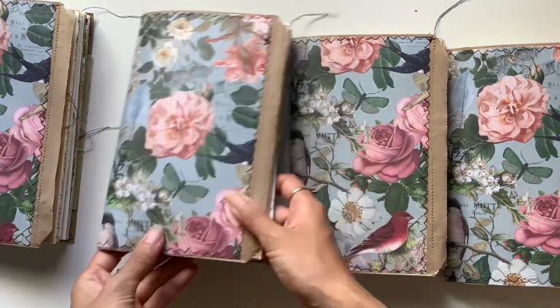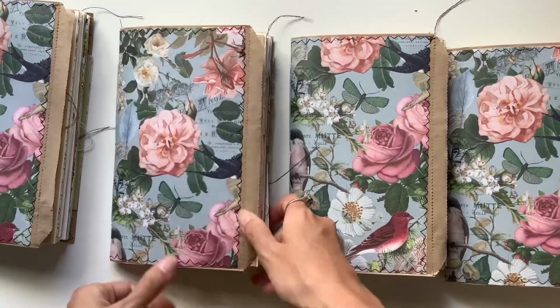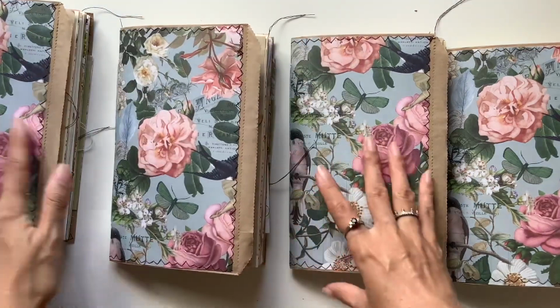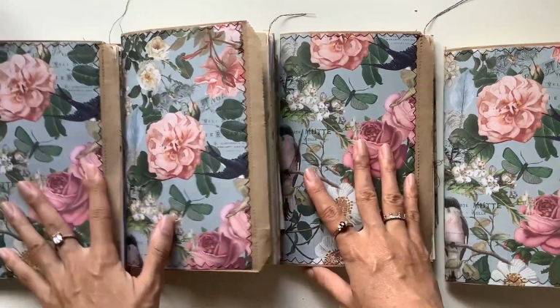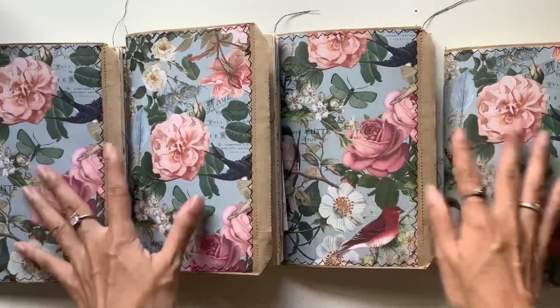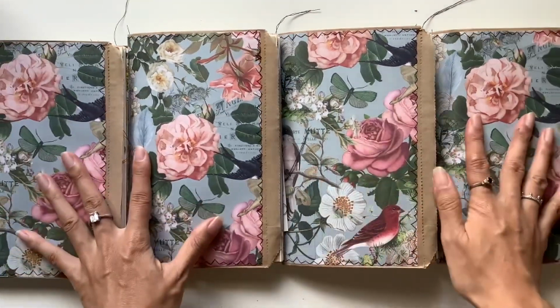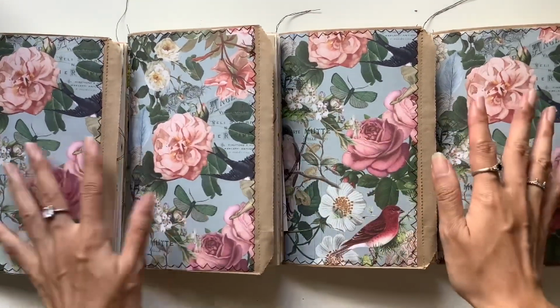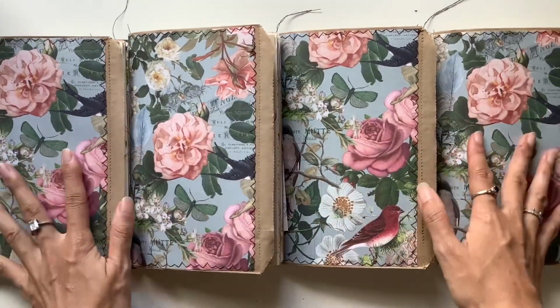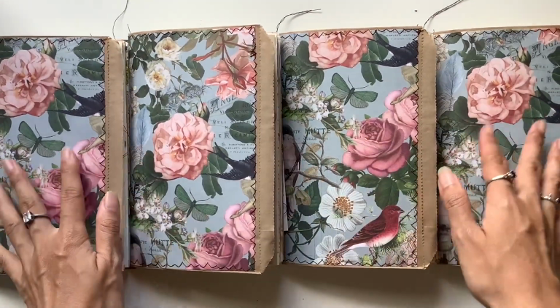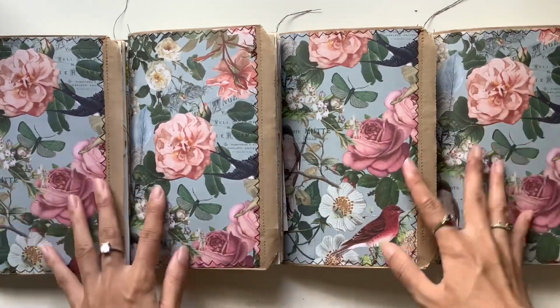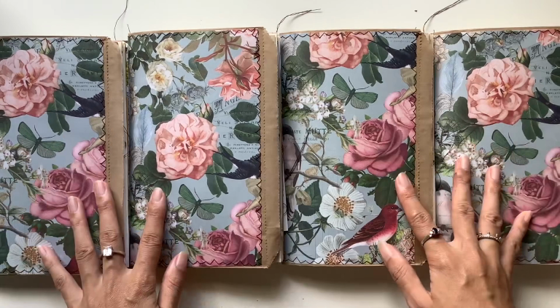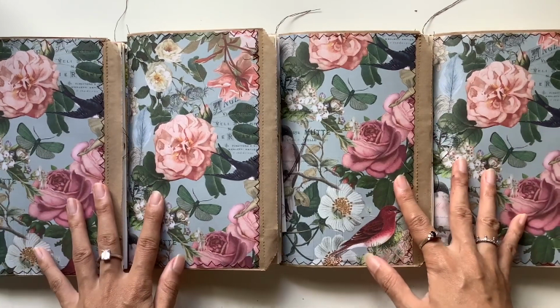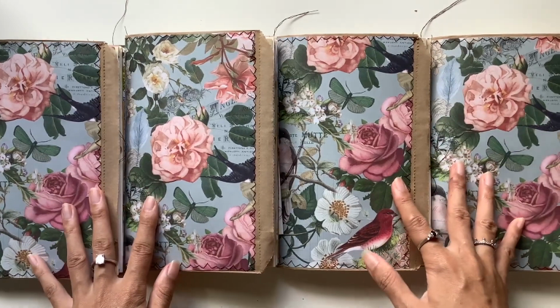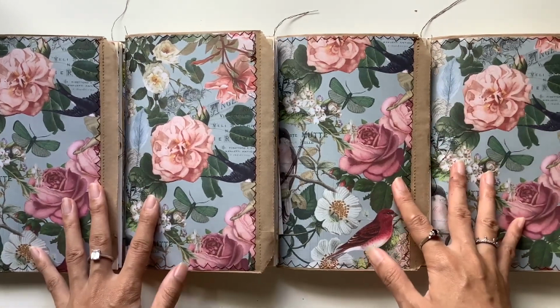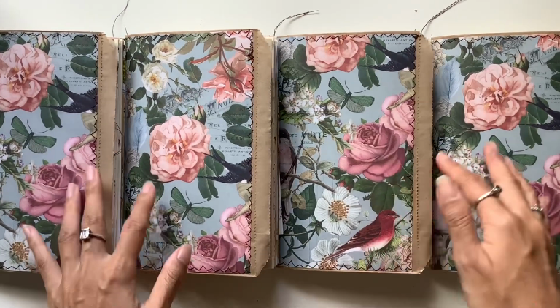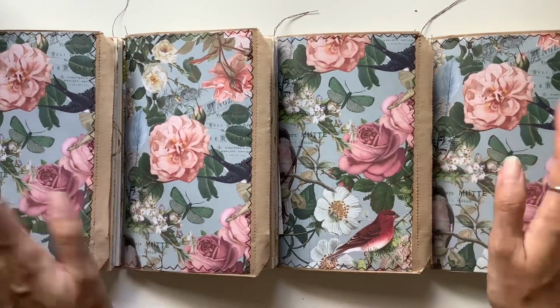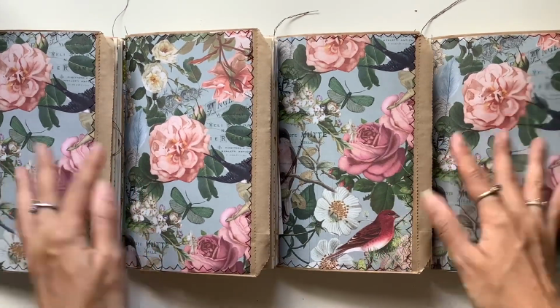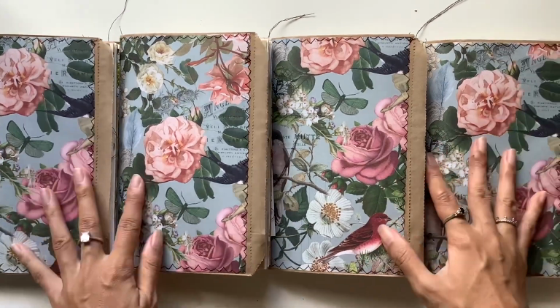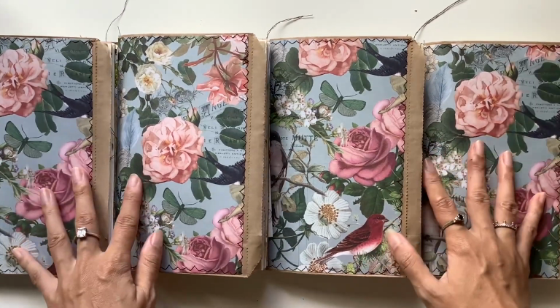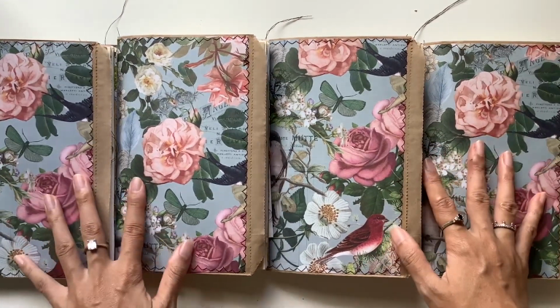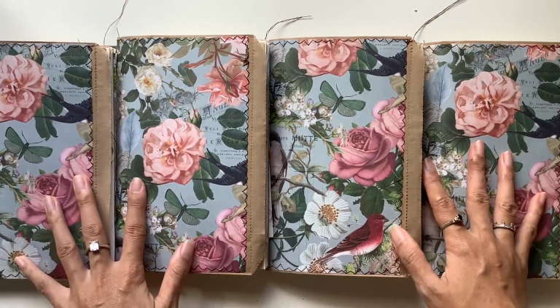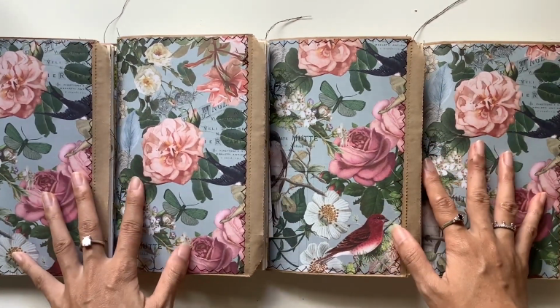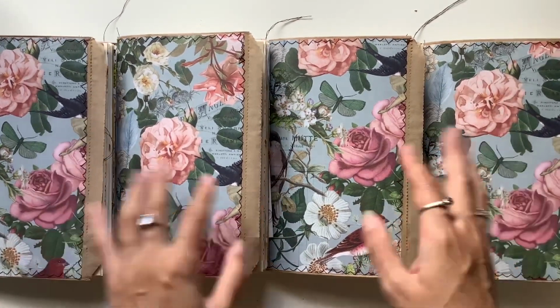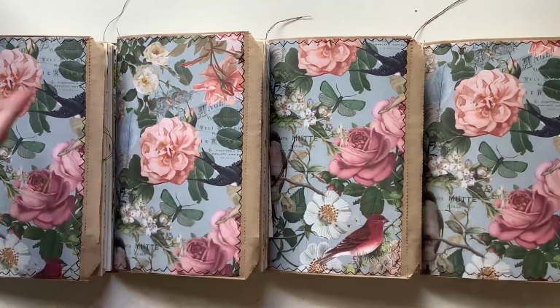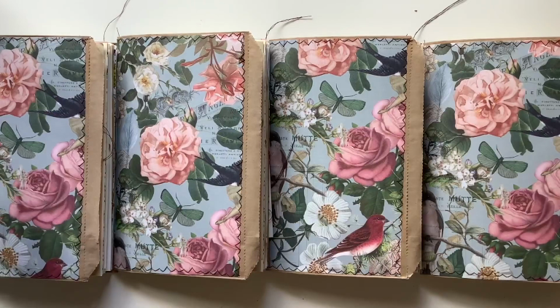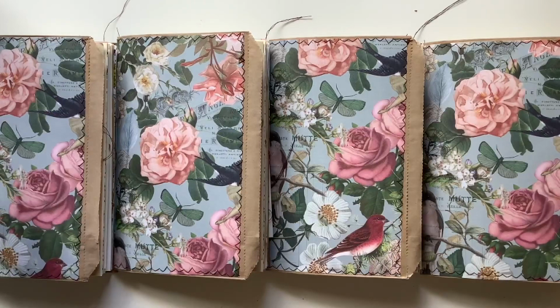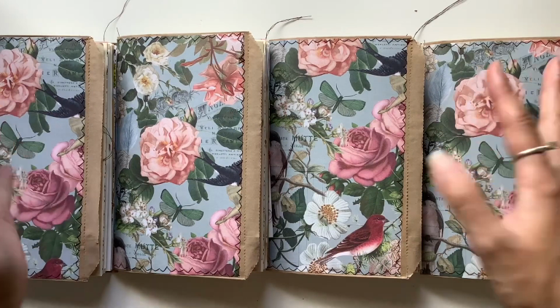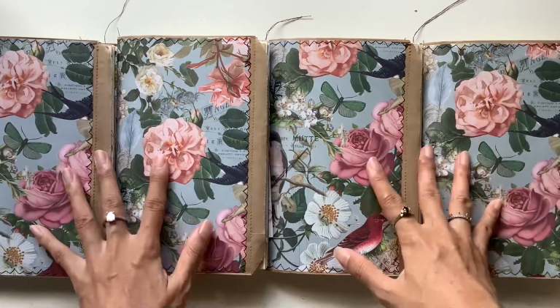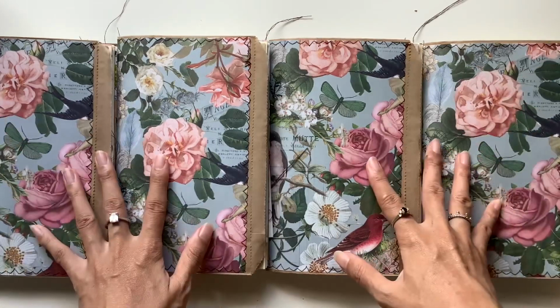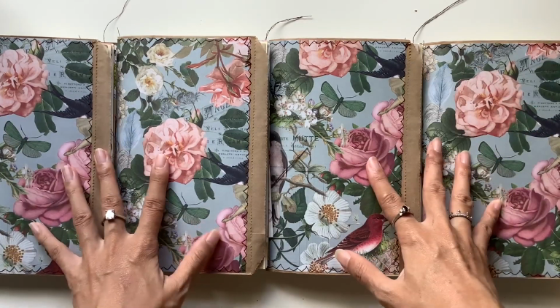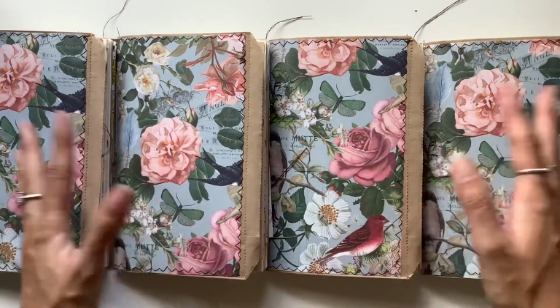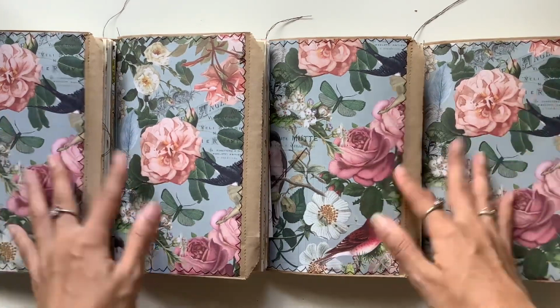So those are the journals. Love how they turned out — very fun to make. And I hope they are a delight and bring much joy to anyone who desires to have one of these journals.